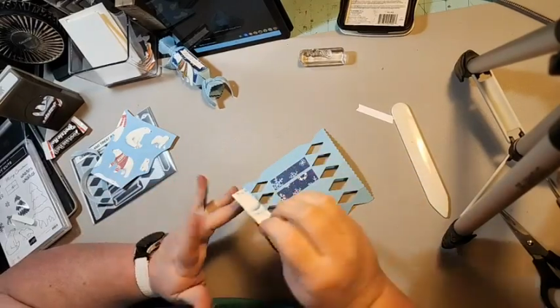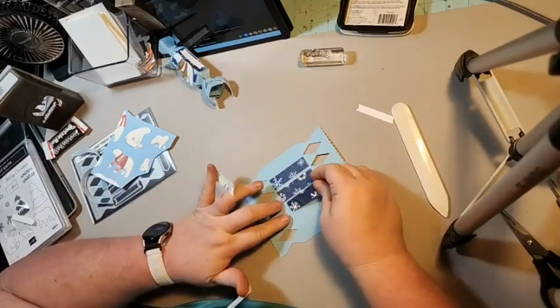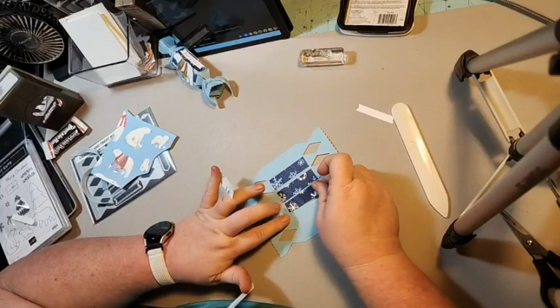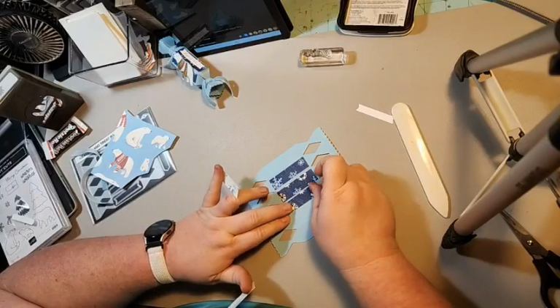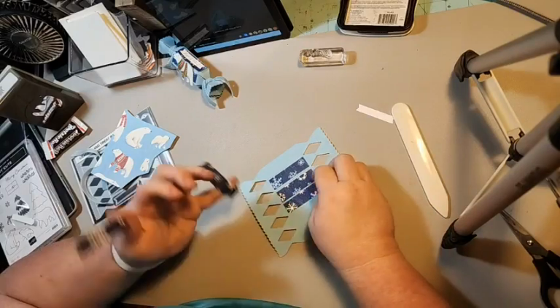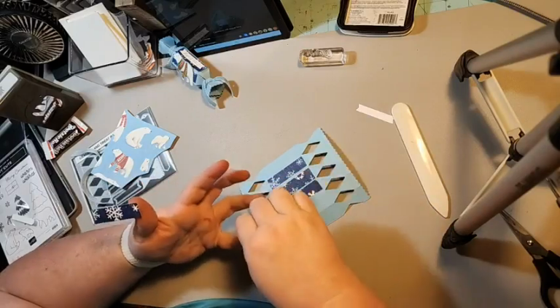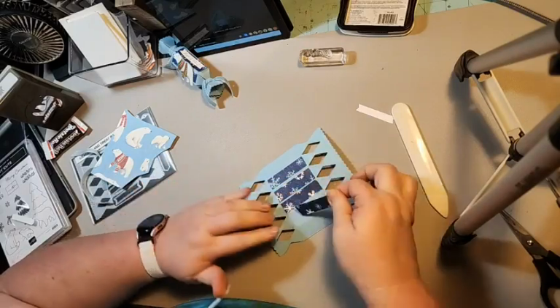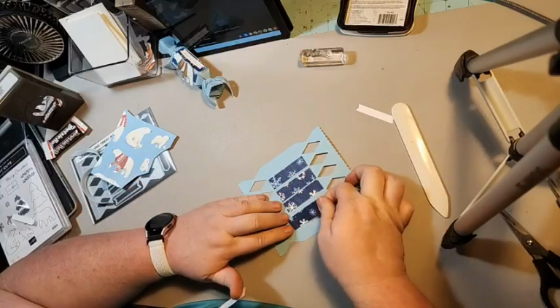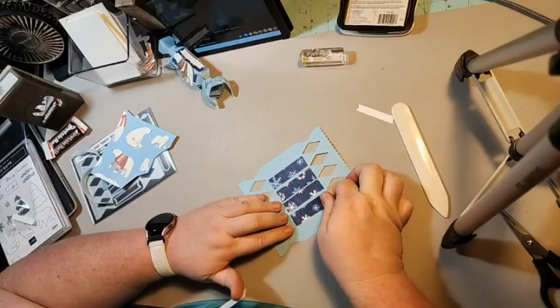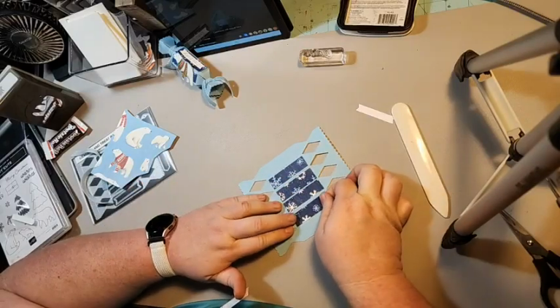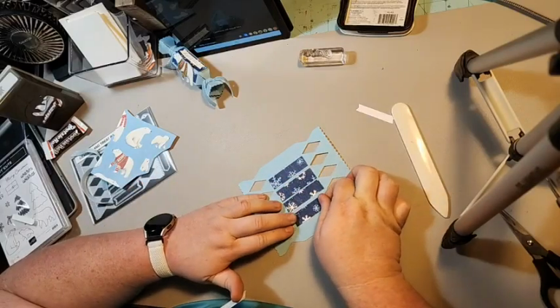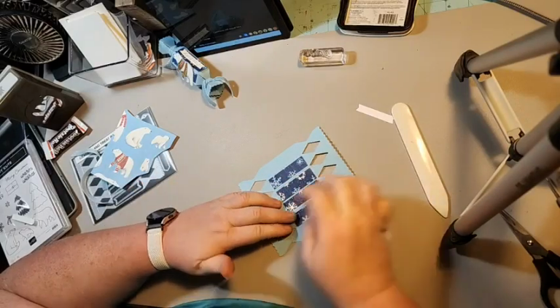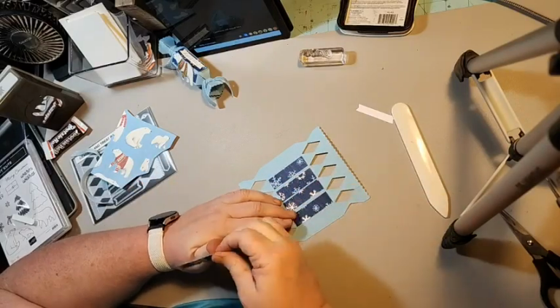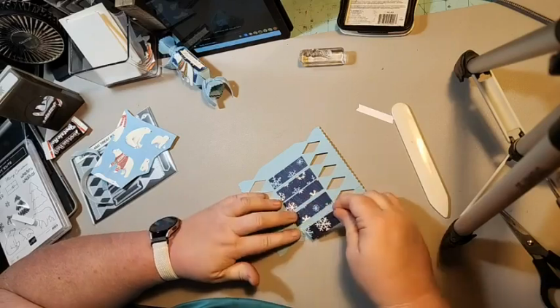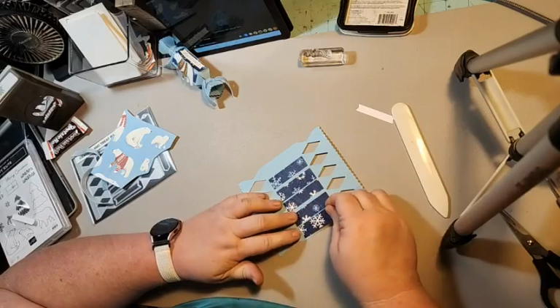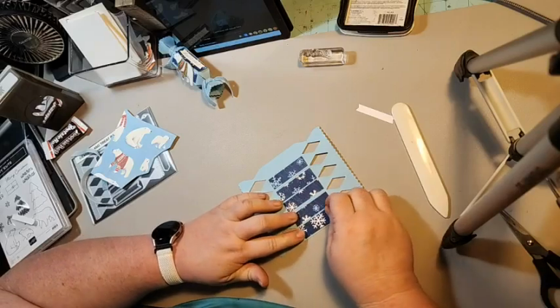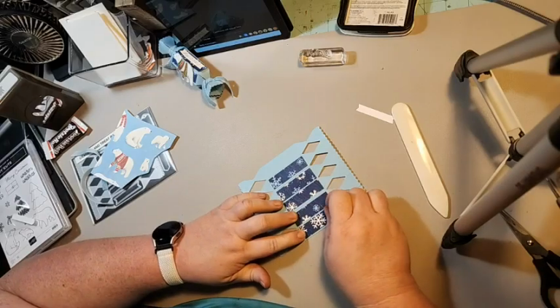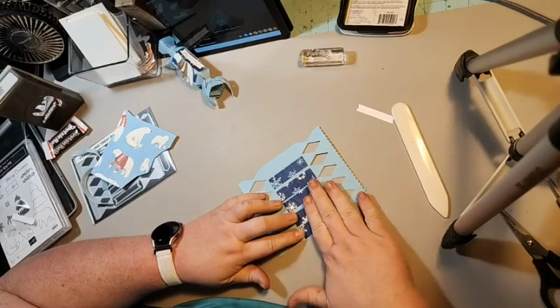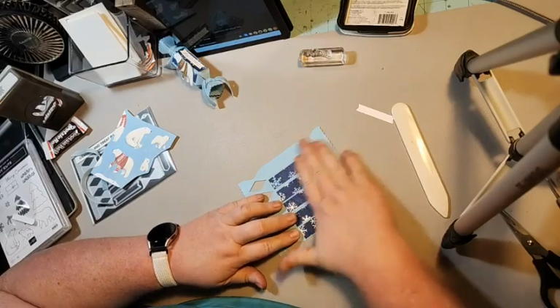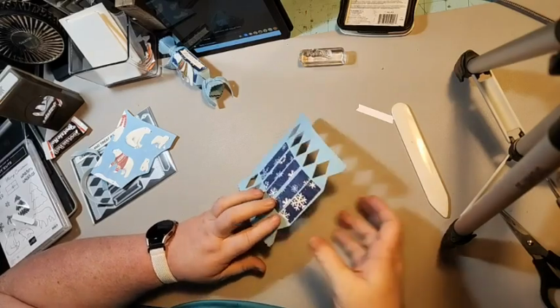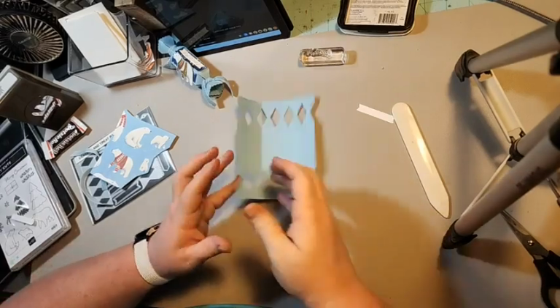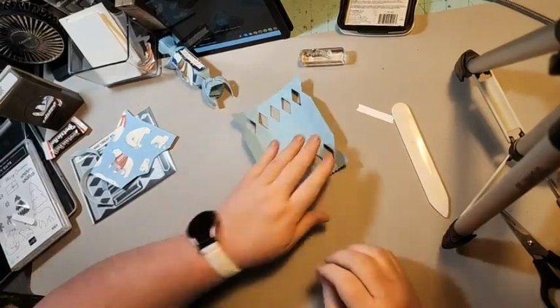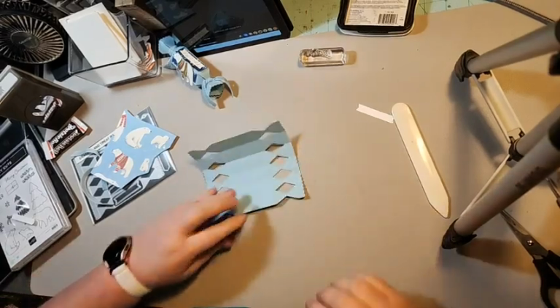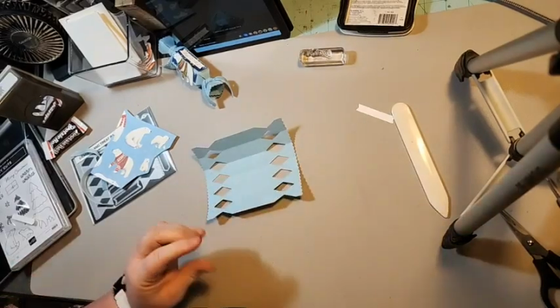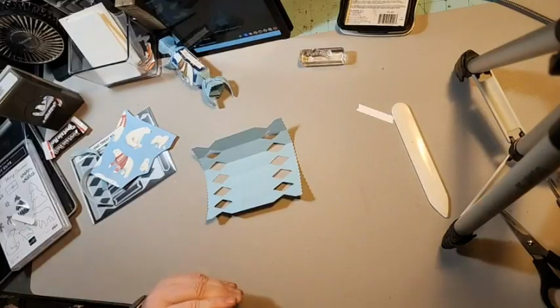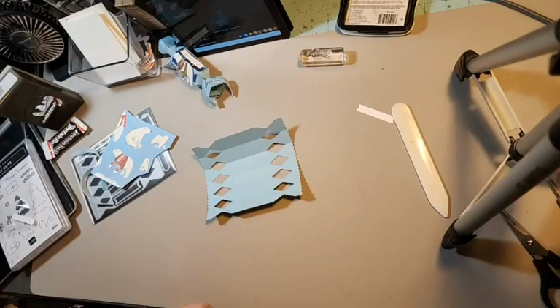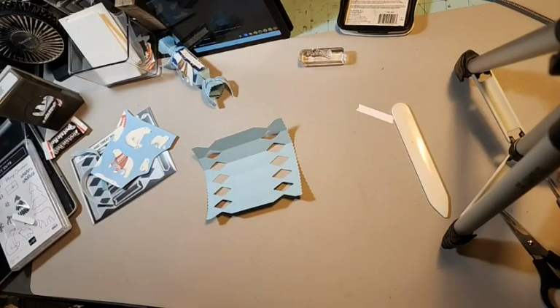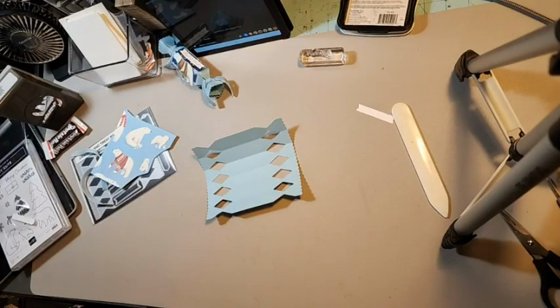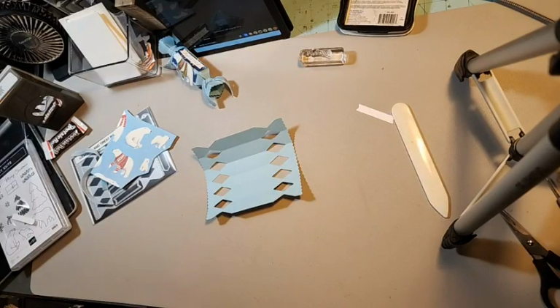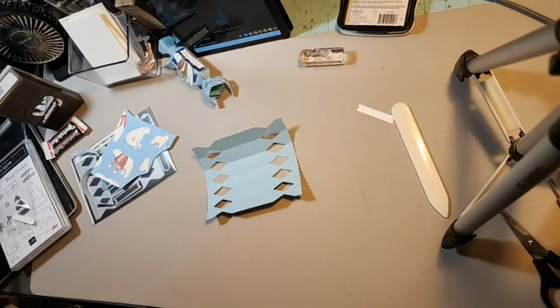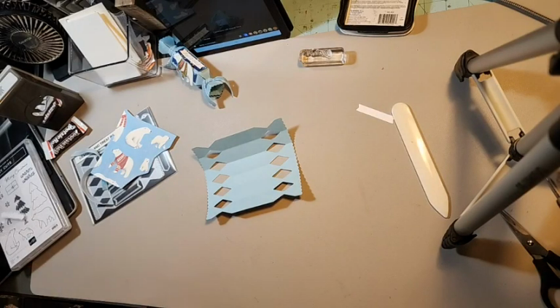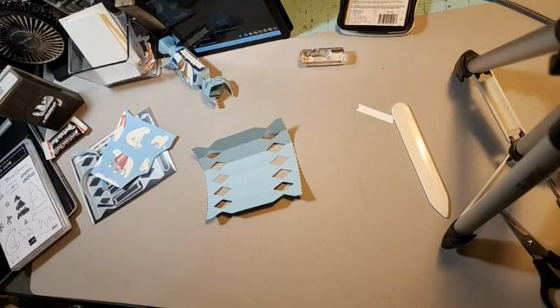I love this — this is the back of one of the designer series papers from the Berry Christmas collection. Now we need our tear and tape.